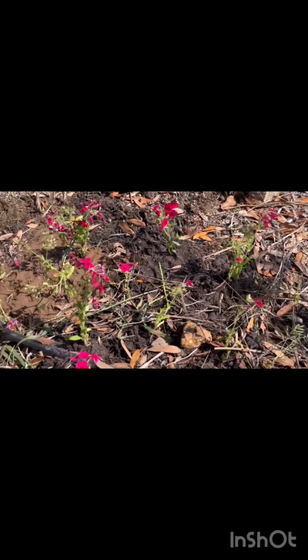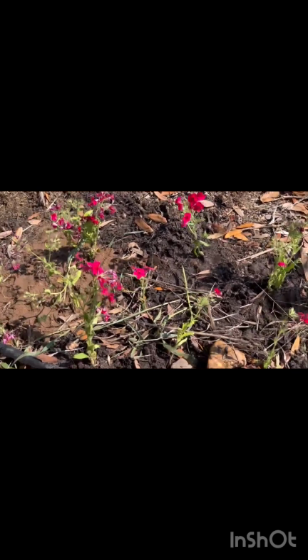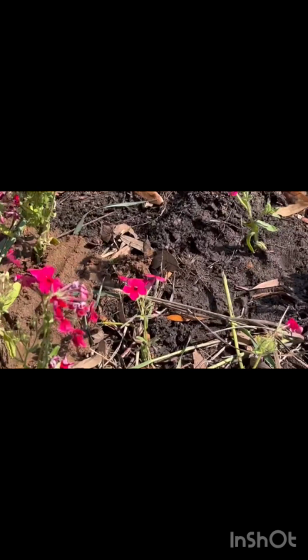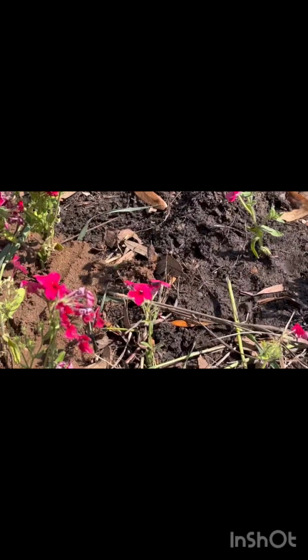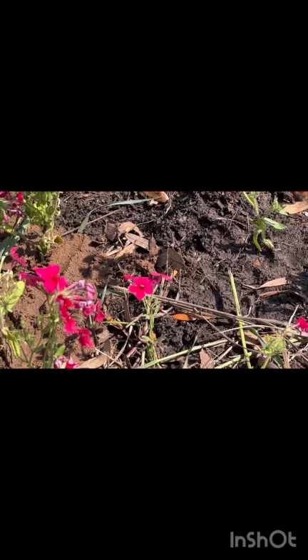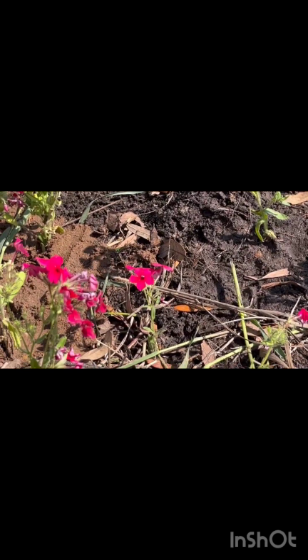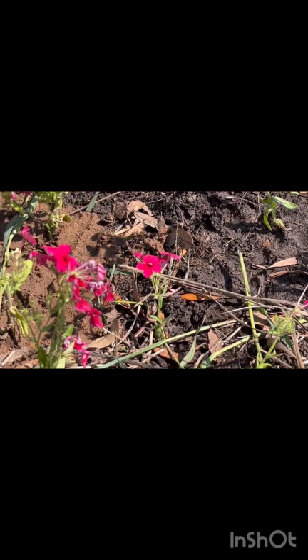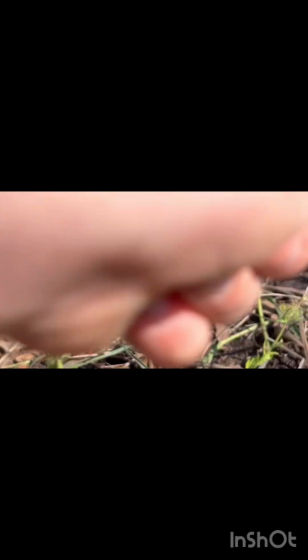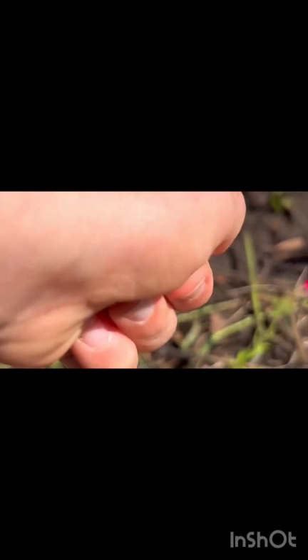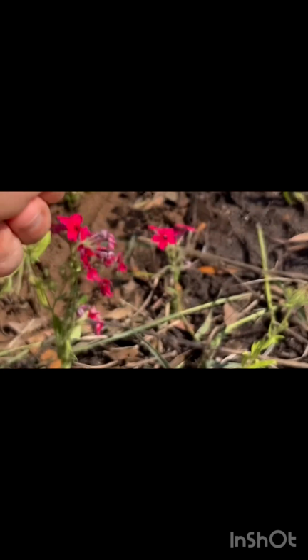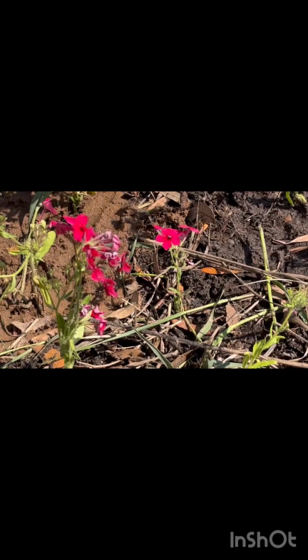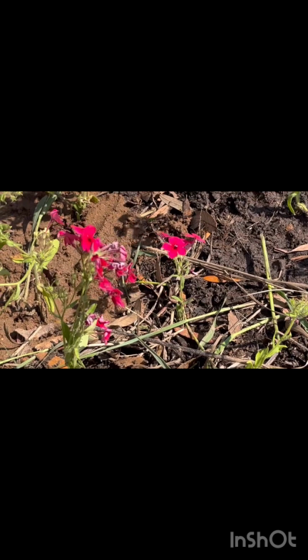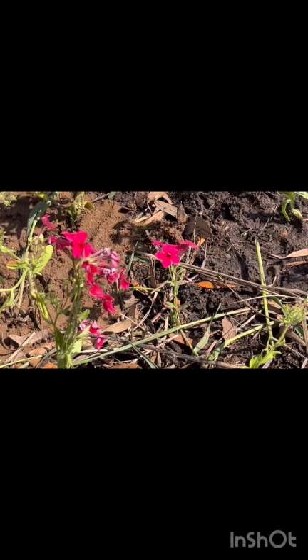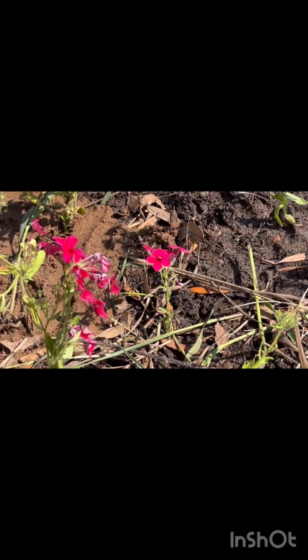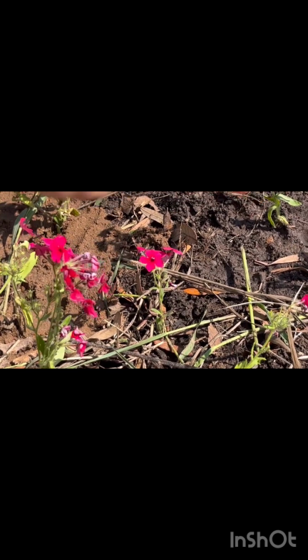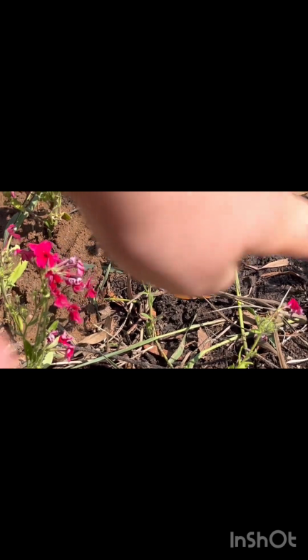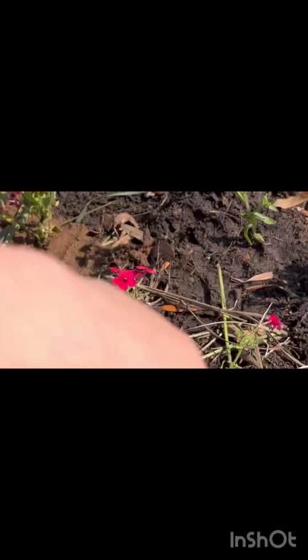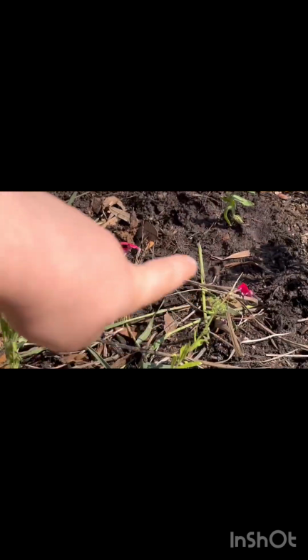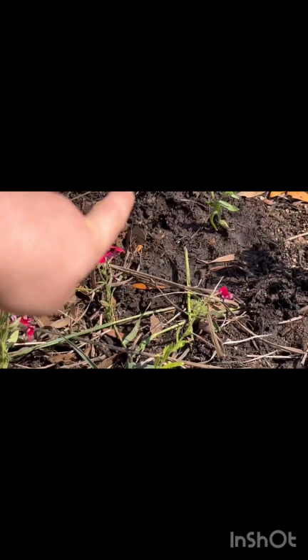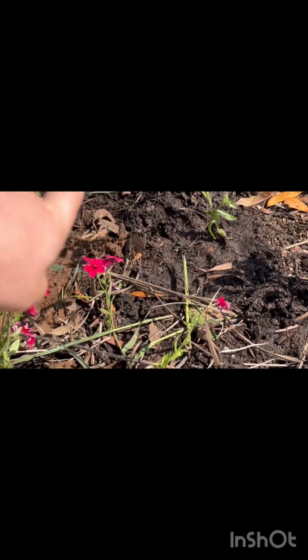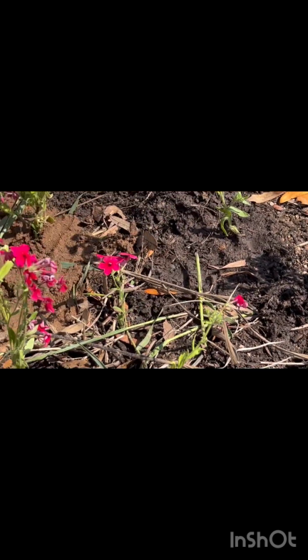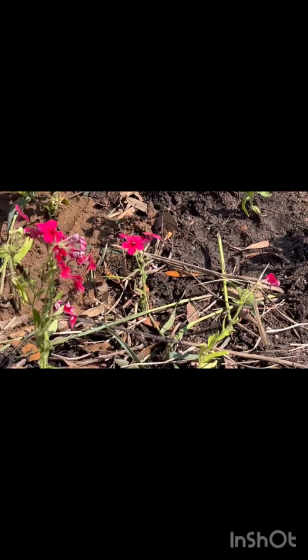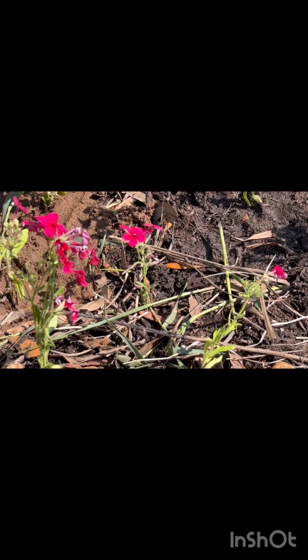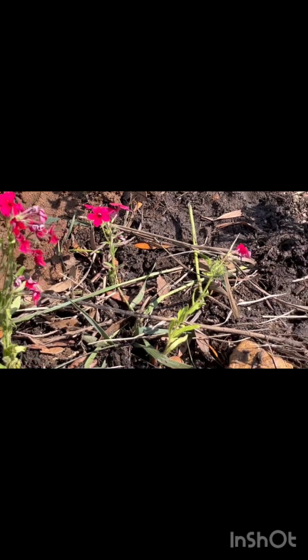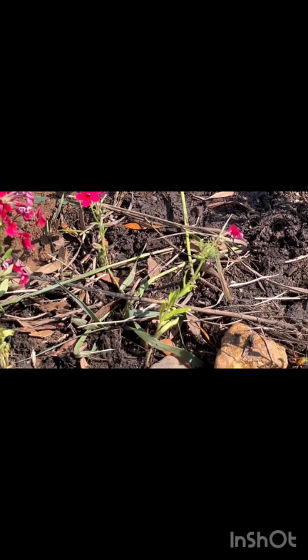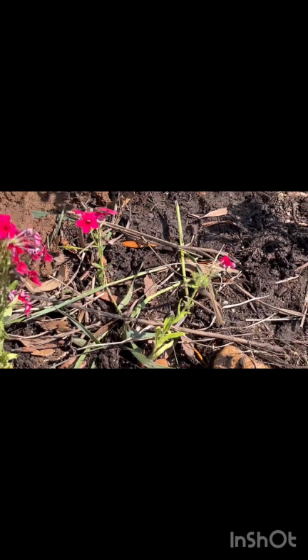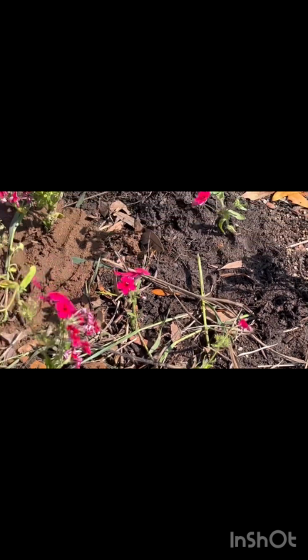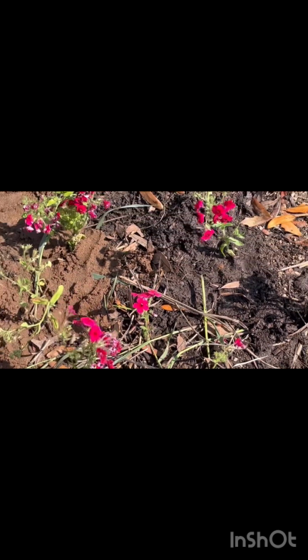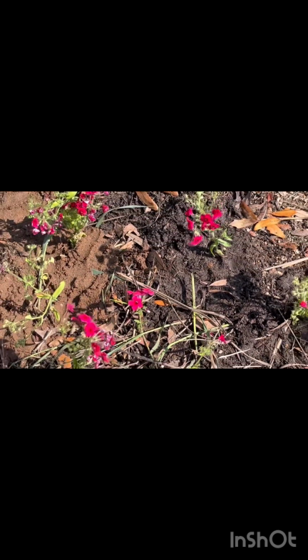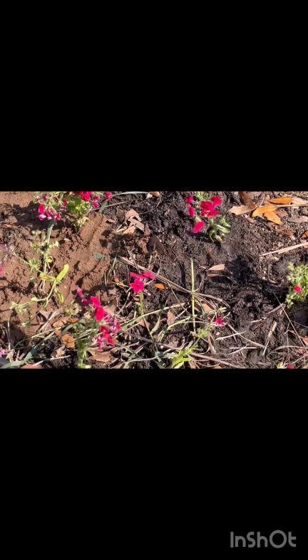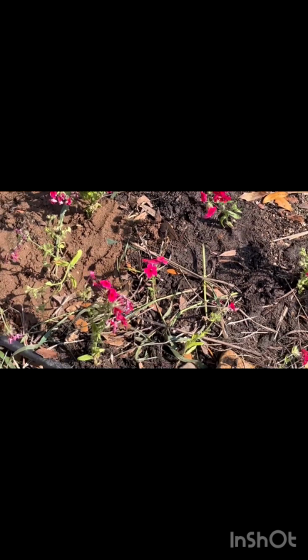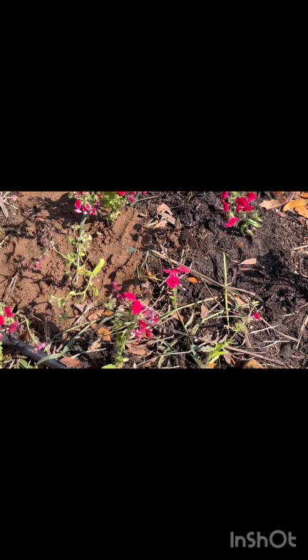I compressed the soil so there's good soil-root contact and there's plenty of moisture in the soil, so I'm not too worried about it. And you can see here that these are still perky.